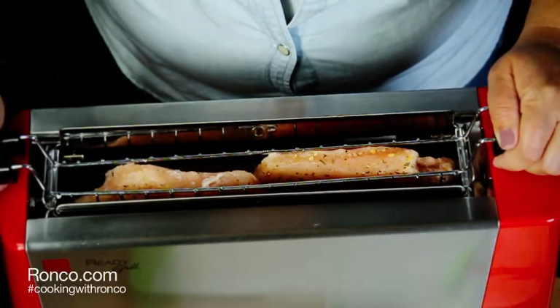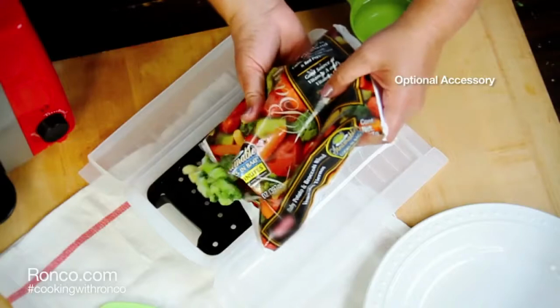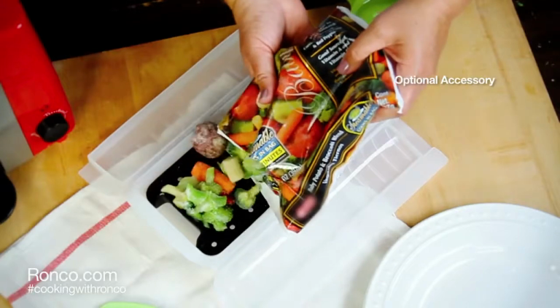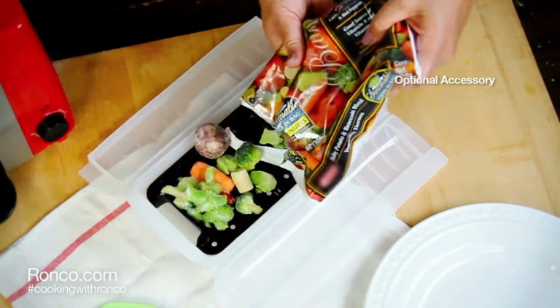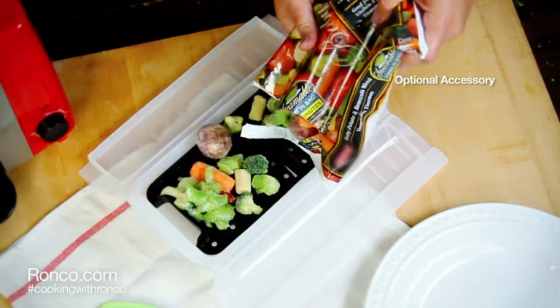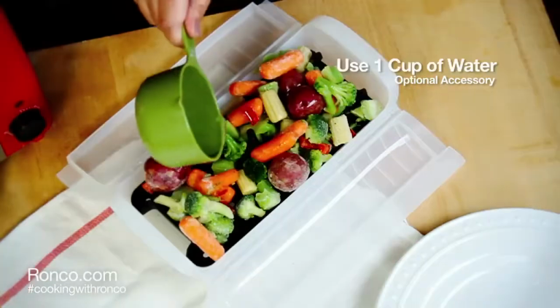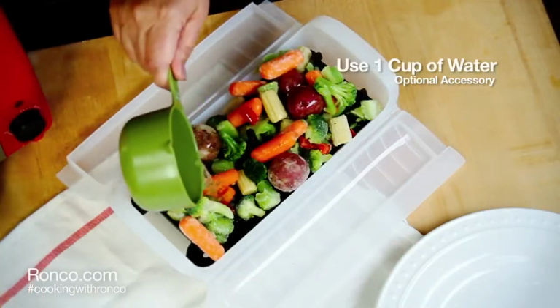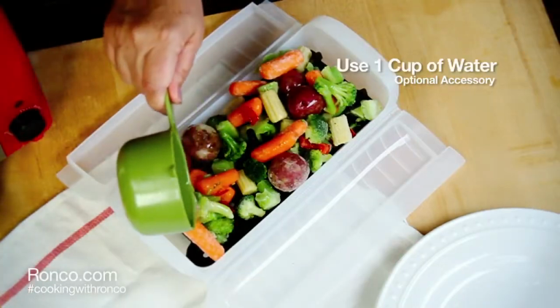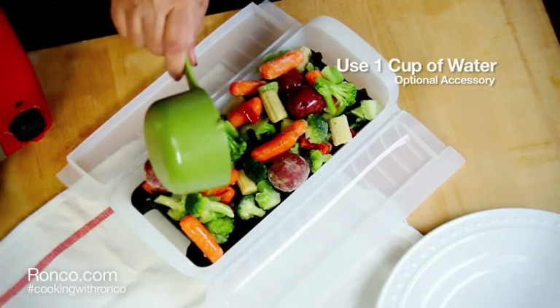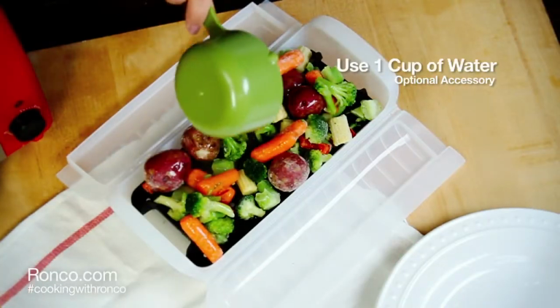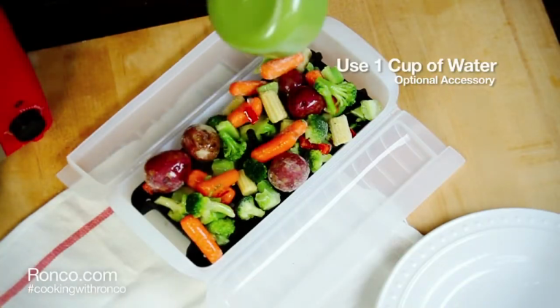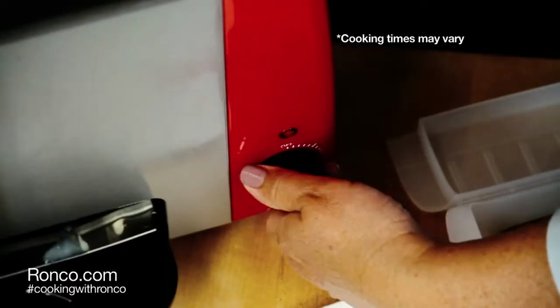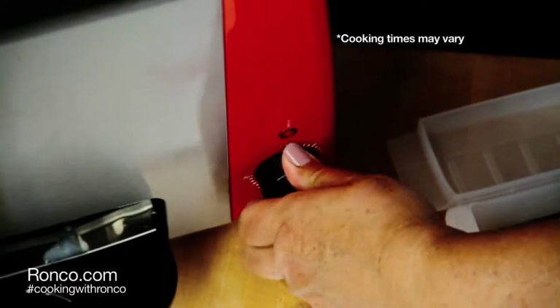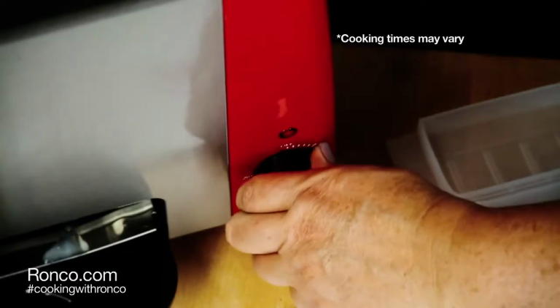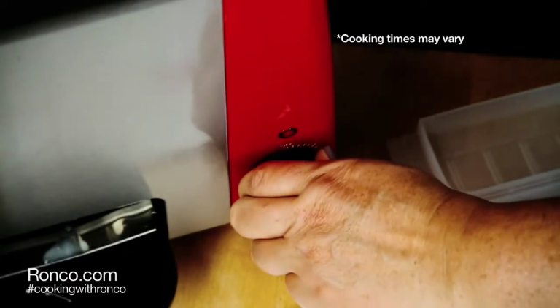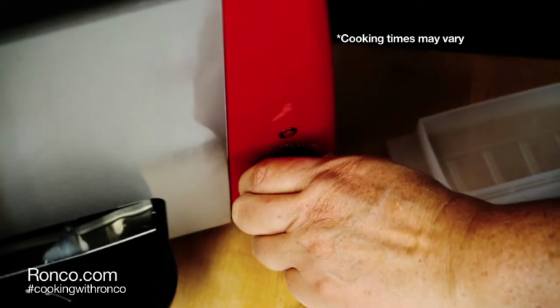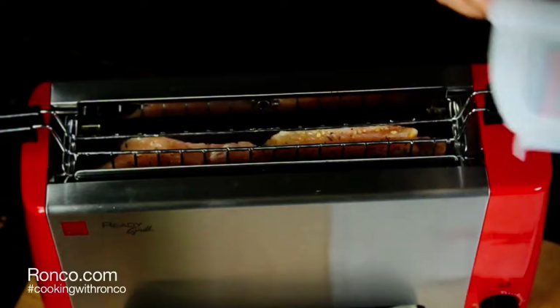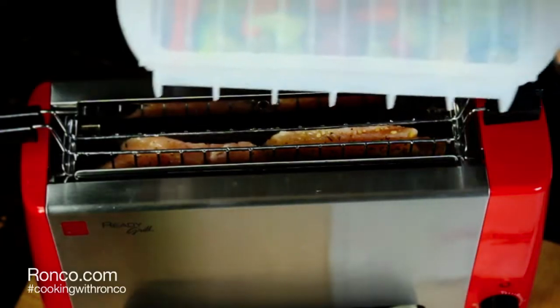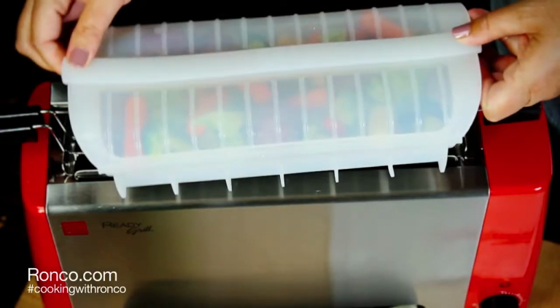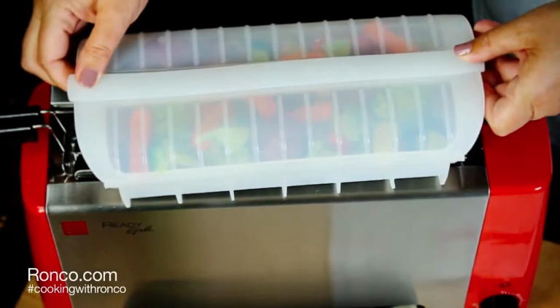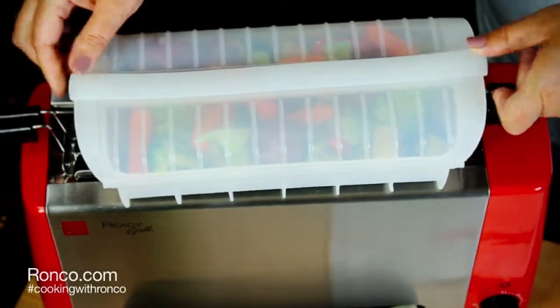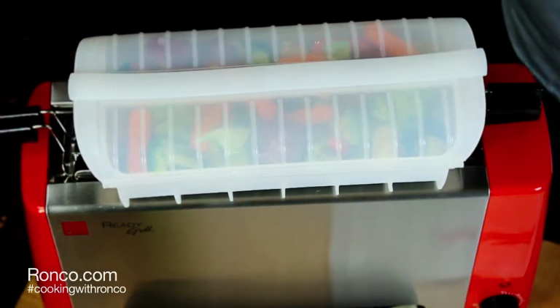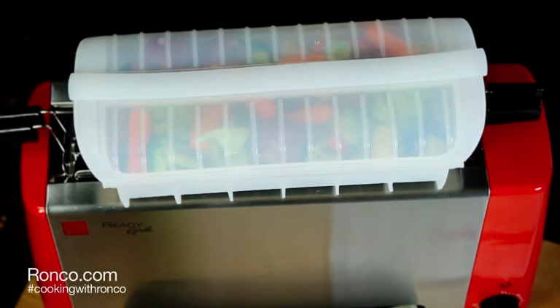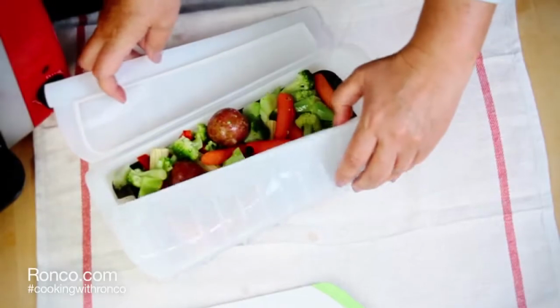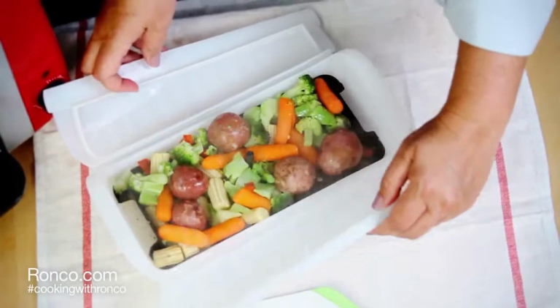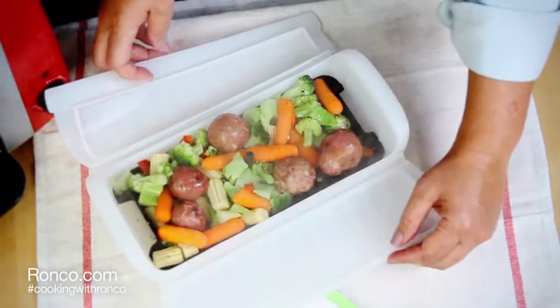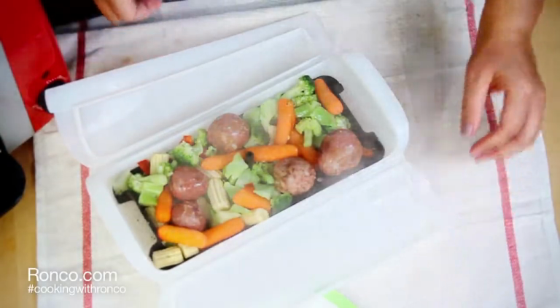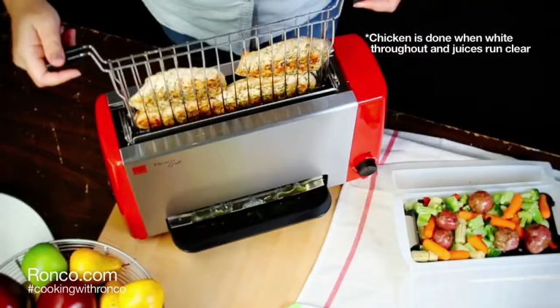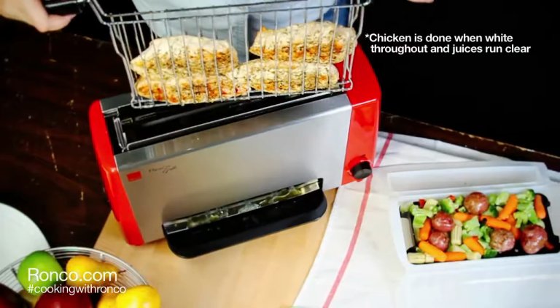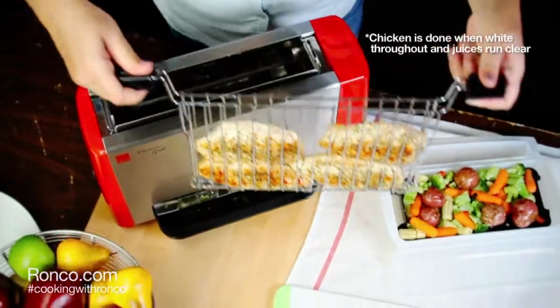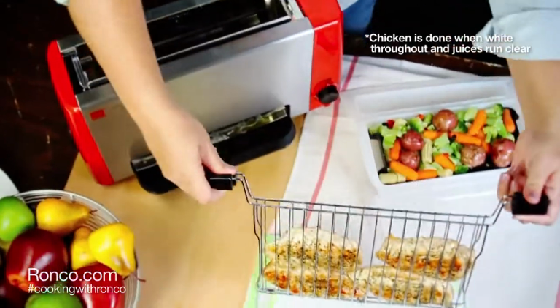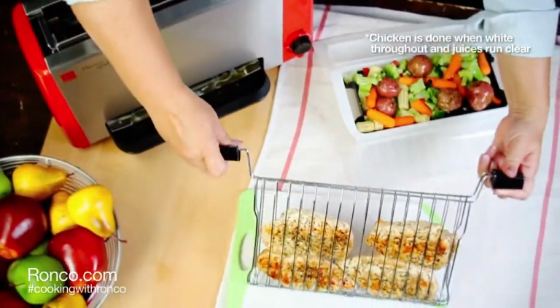Today, we've steamed frozen veggies at the same time in our steamer basket. Set the timer for 18-22 minutes, then place the steamer basket directly on top. When done, carefully remove the steamer basket and the grill basket from the ReadyGrill.